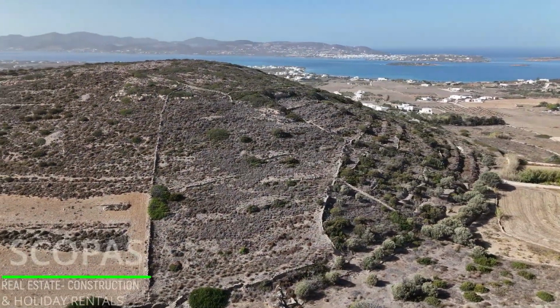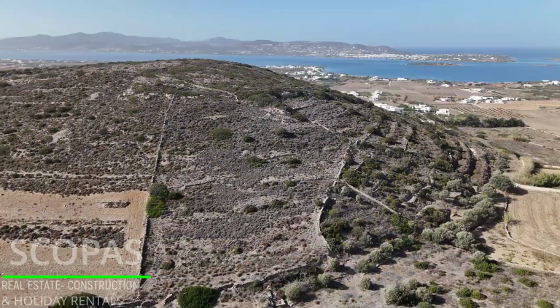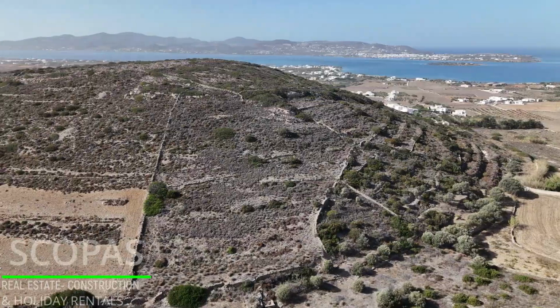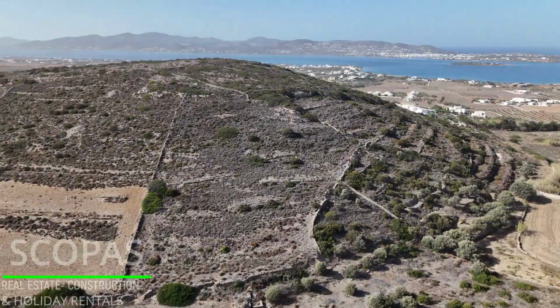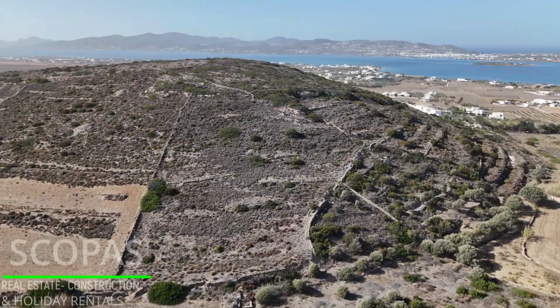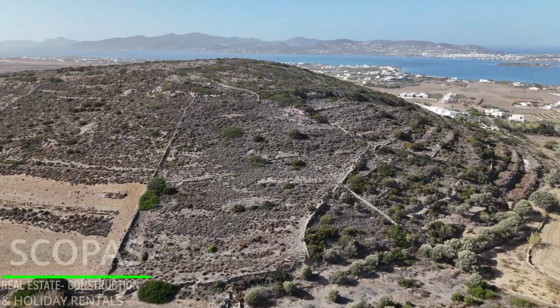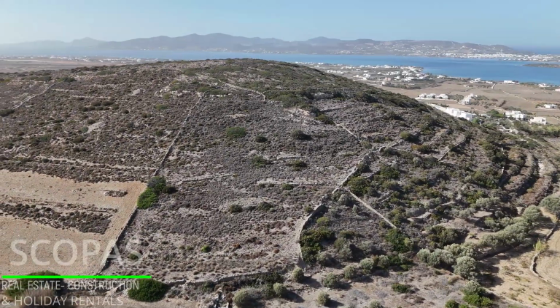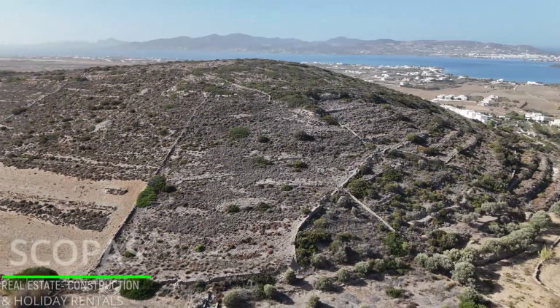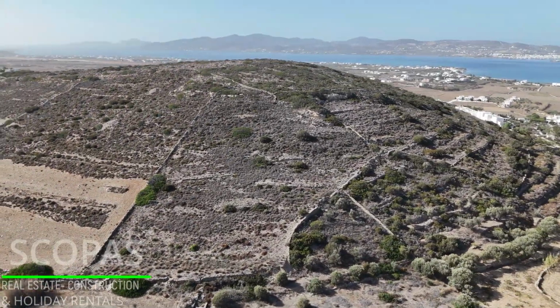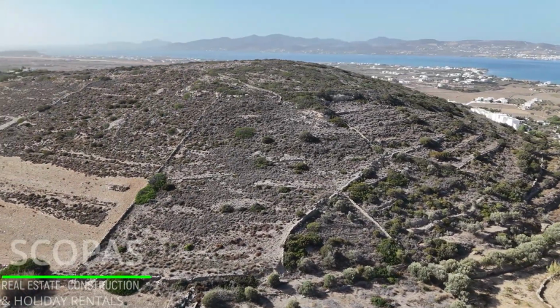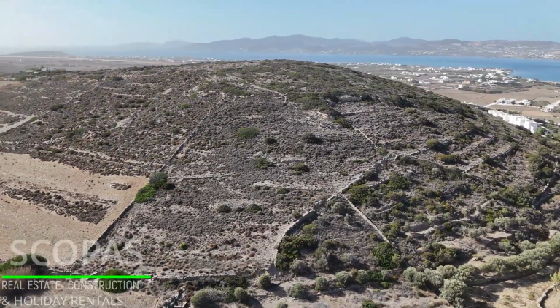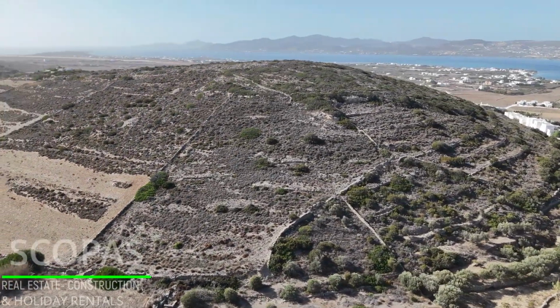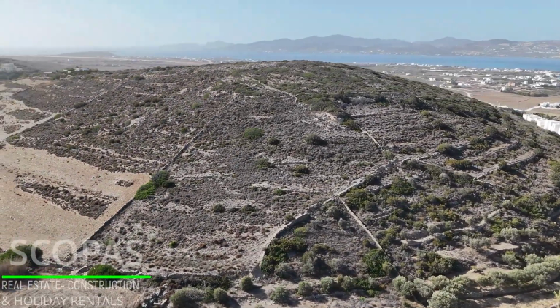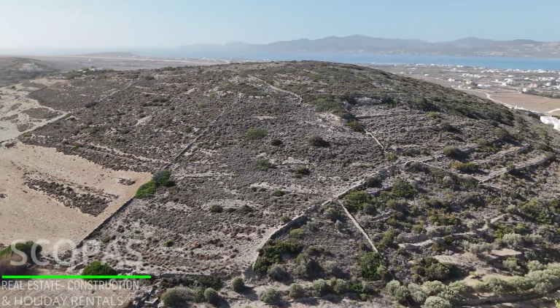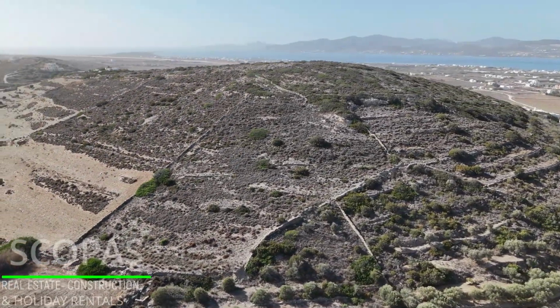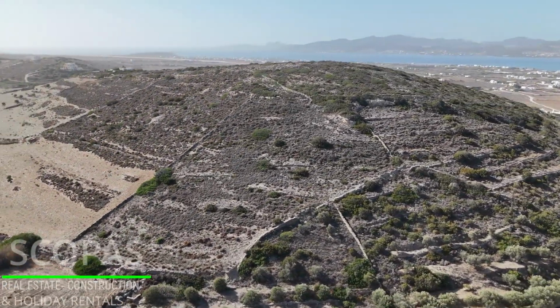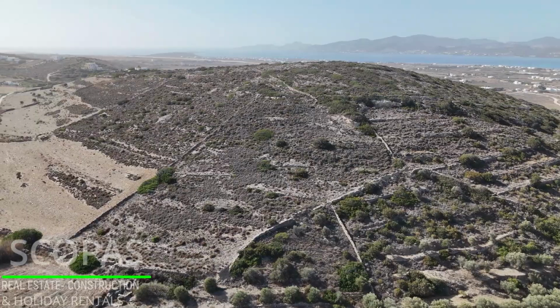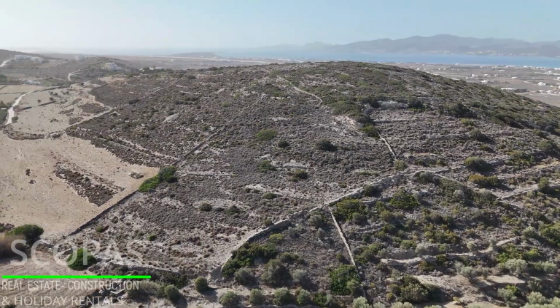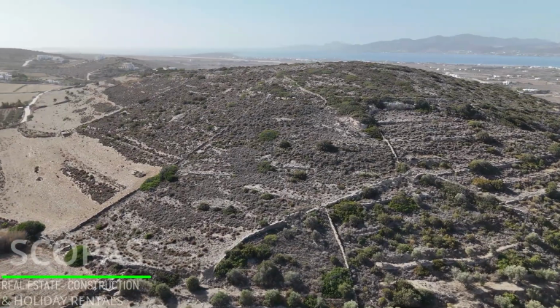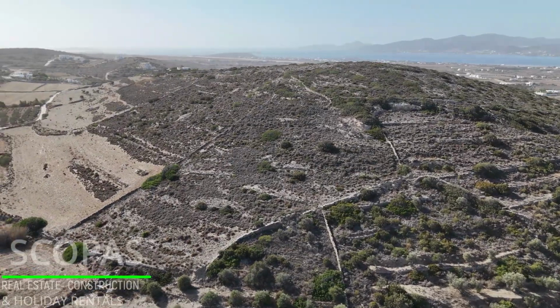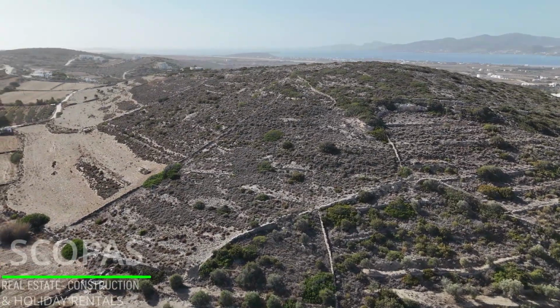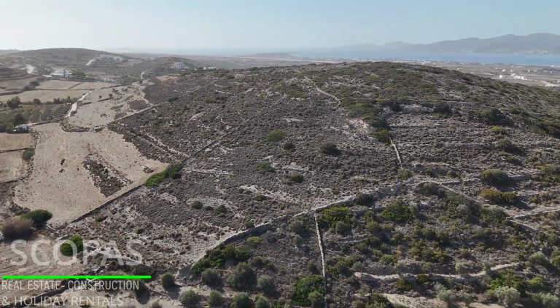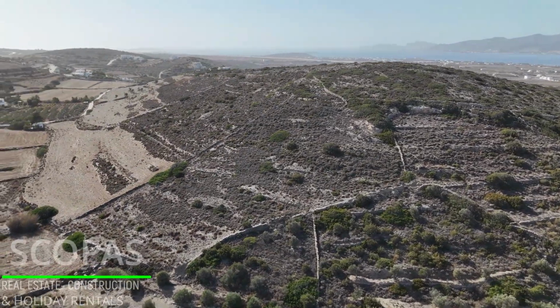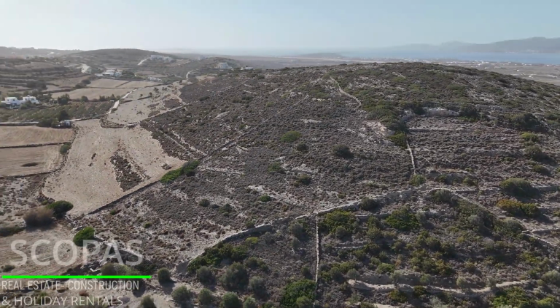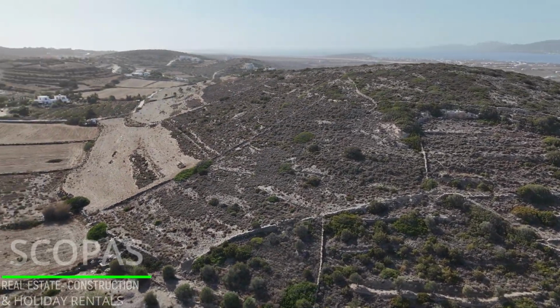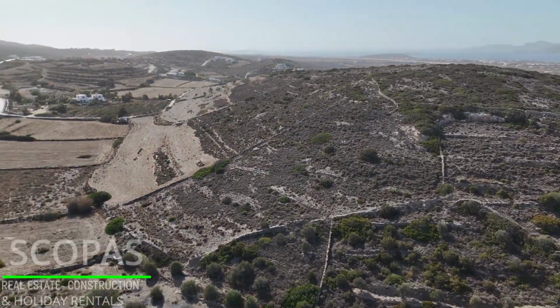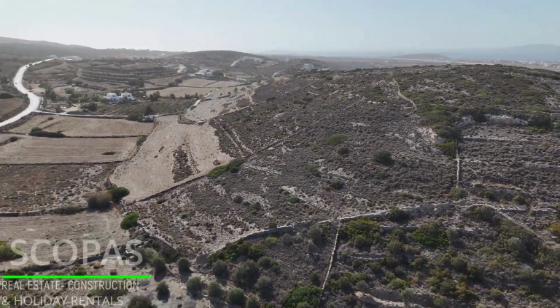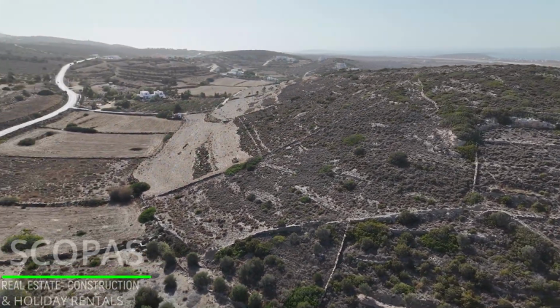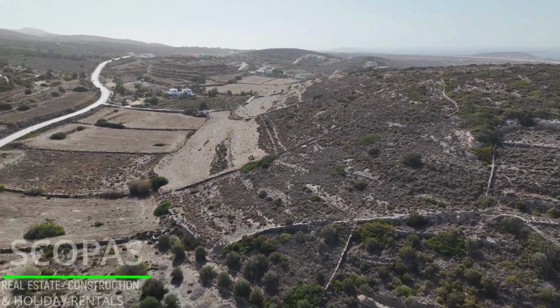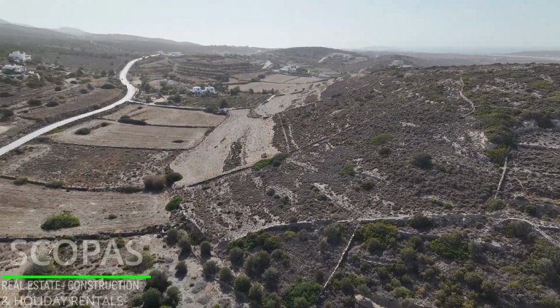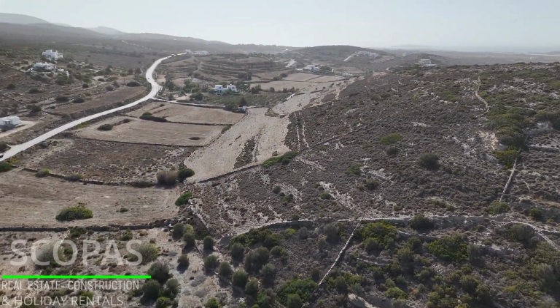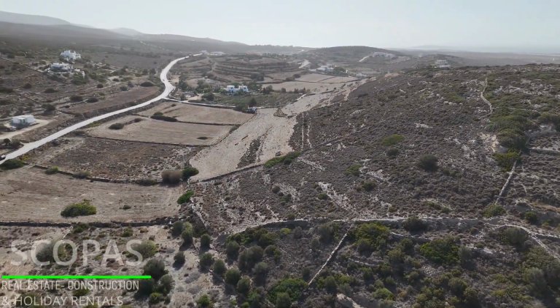West orientation with partial sea view. All networks are available nearby. Accessible by paved road.